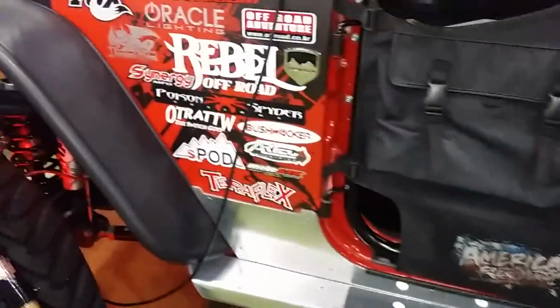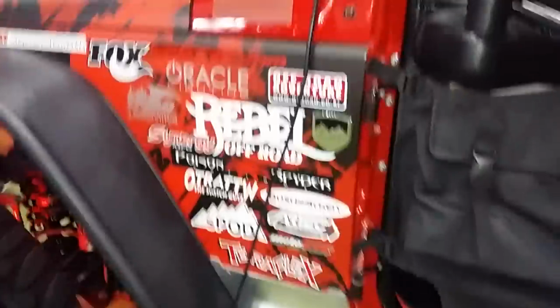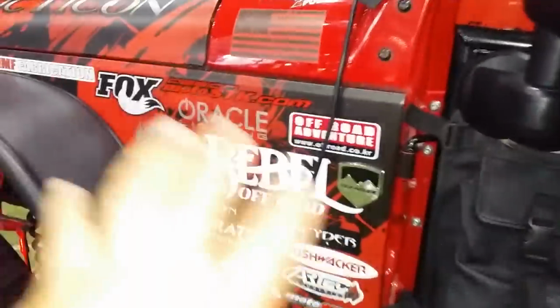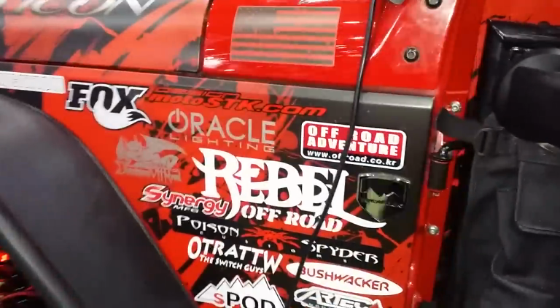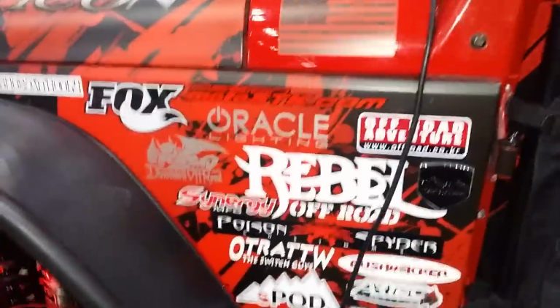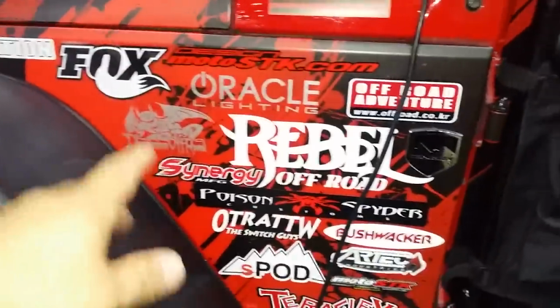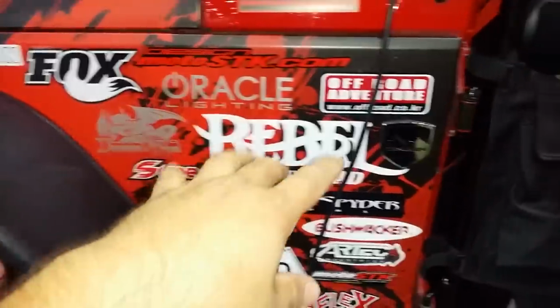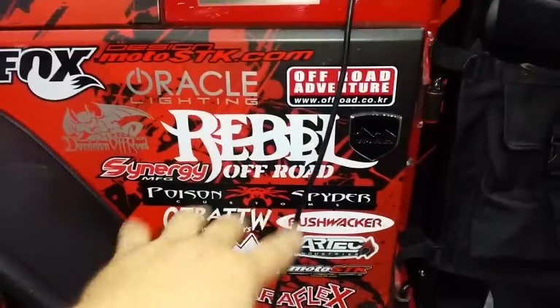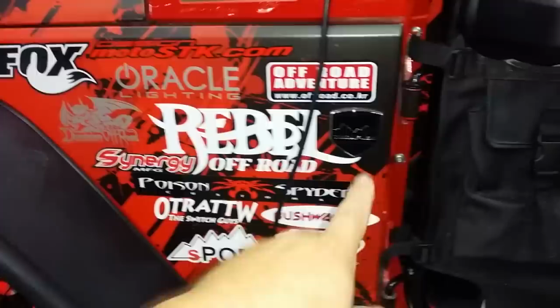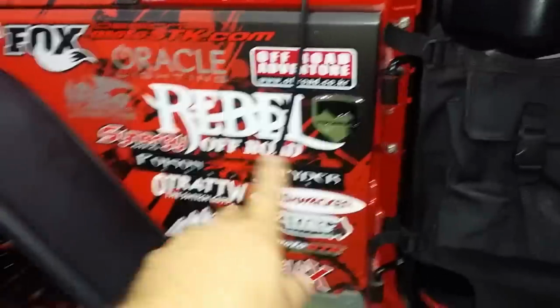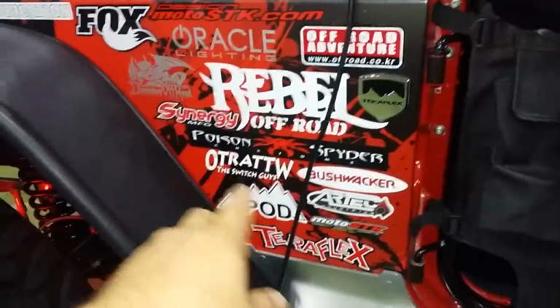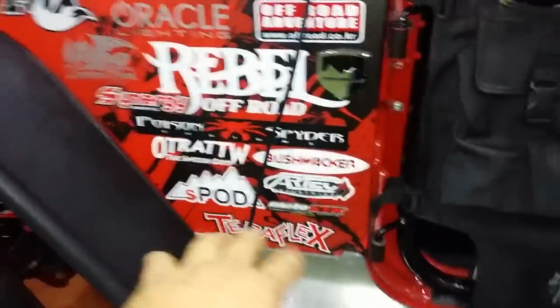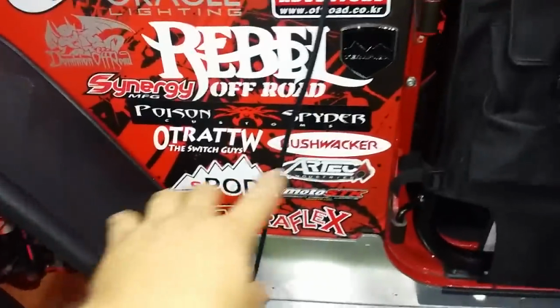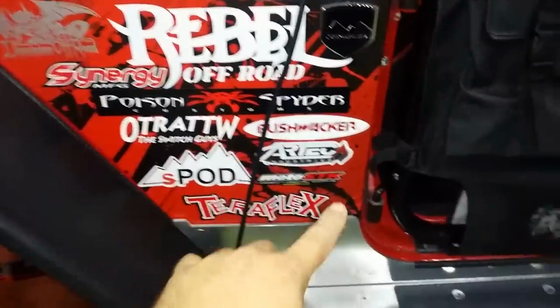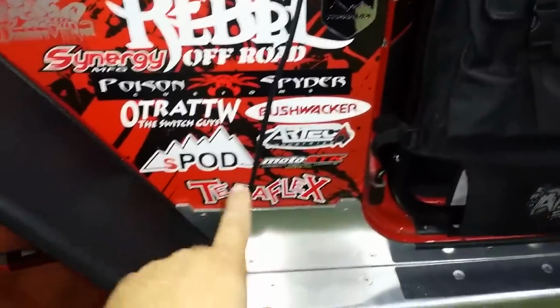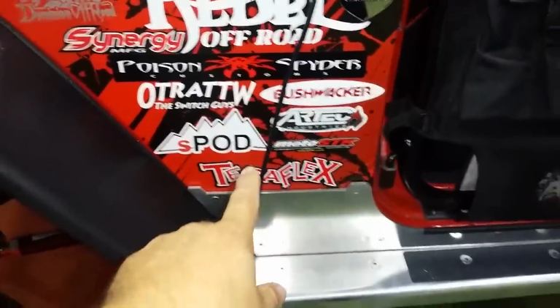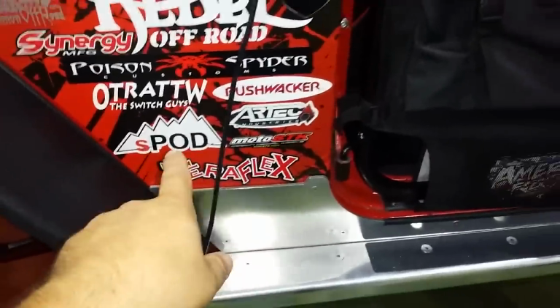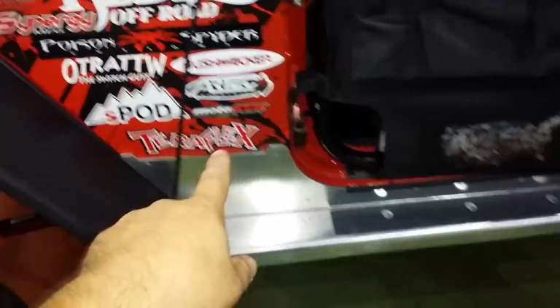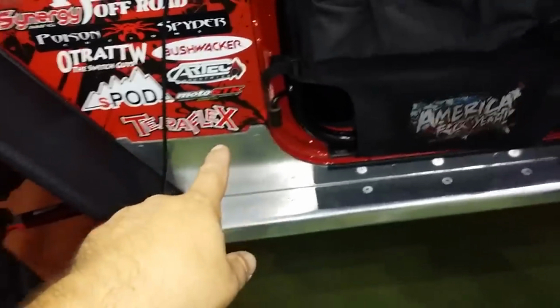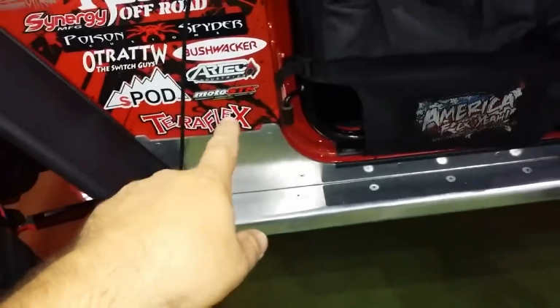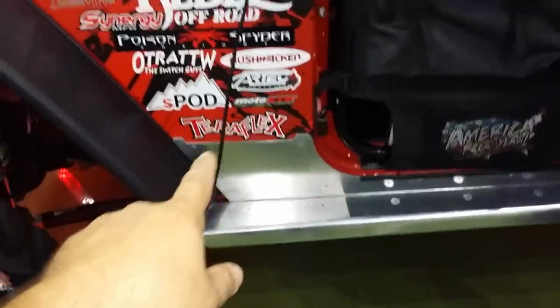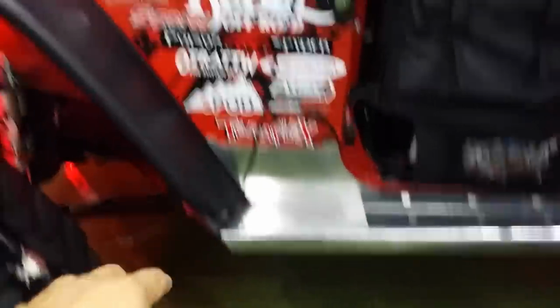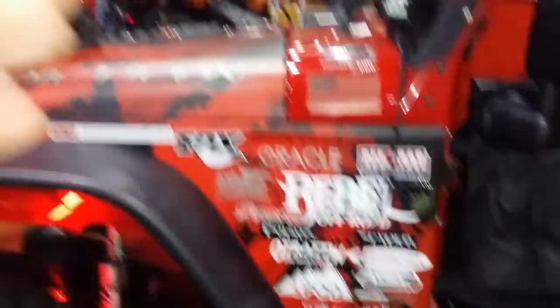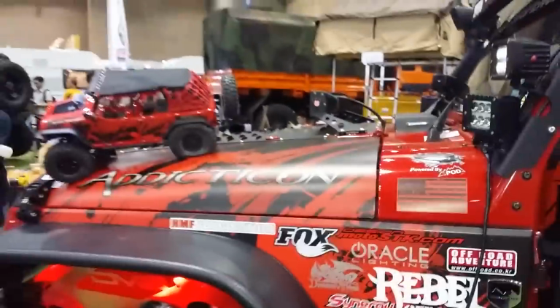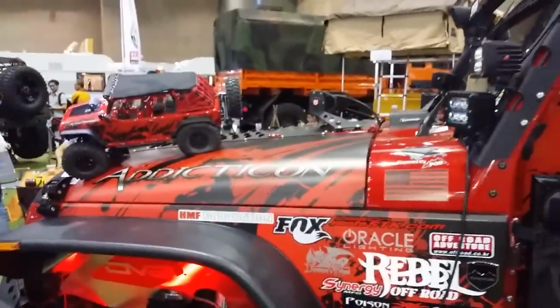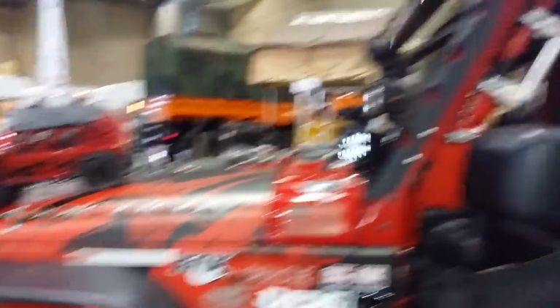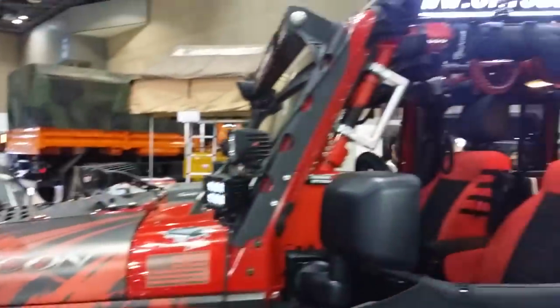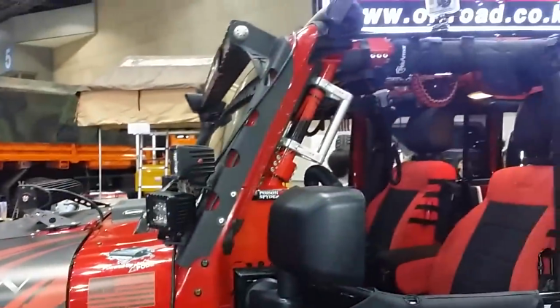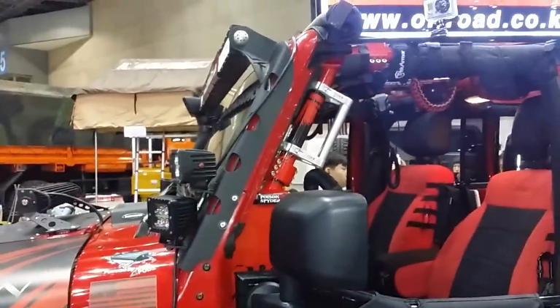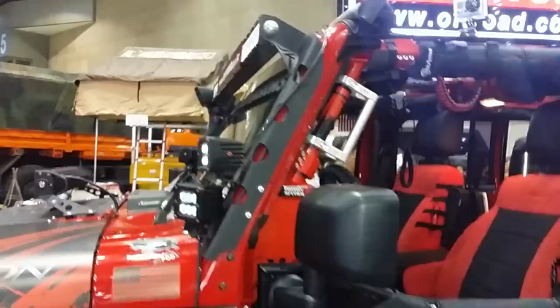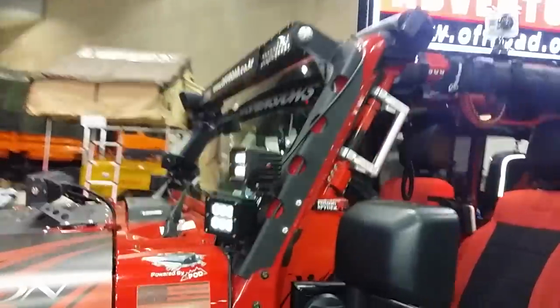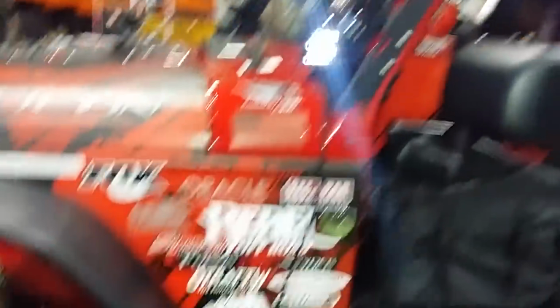Then I got a lot of sponsors over the other side. Make sure I'm not forgetting anybody — I have TeraFlex over here, Synergy, Over the River, Bushwhacker, Artec, S-Pod, Moto SDK, TeraFlex. We love all the guys. Circle back around here — see what else we got, what else I was missing.